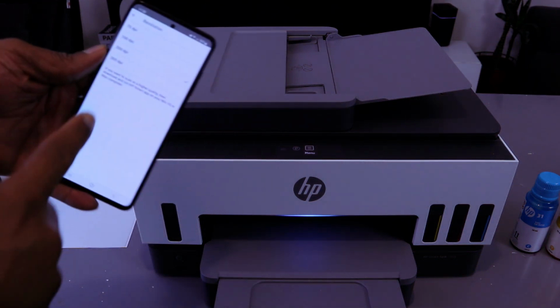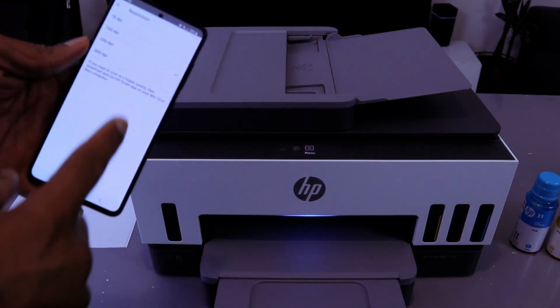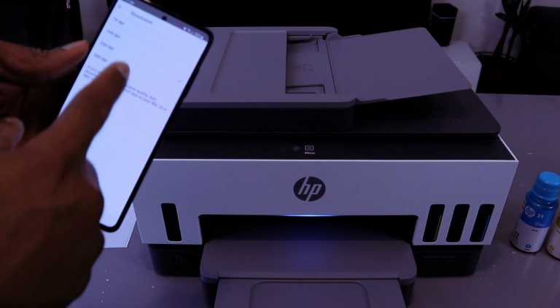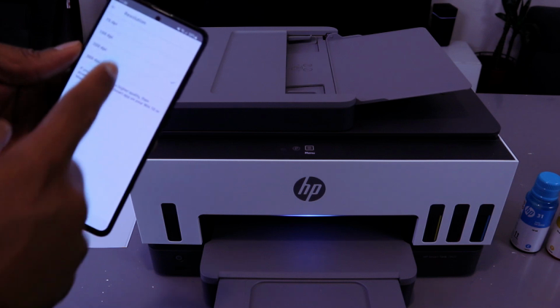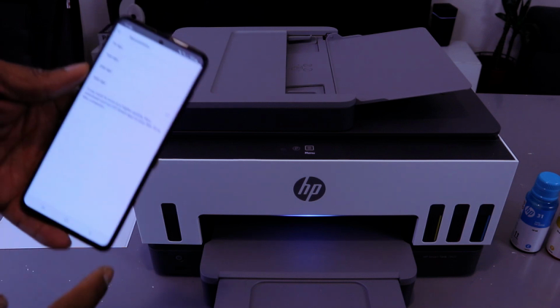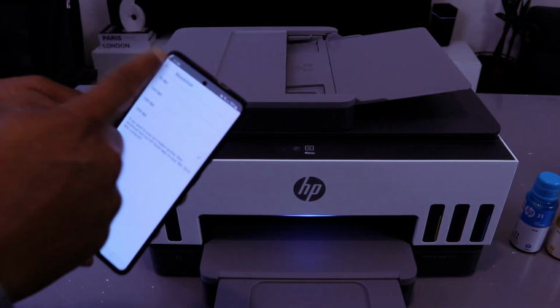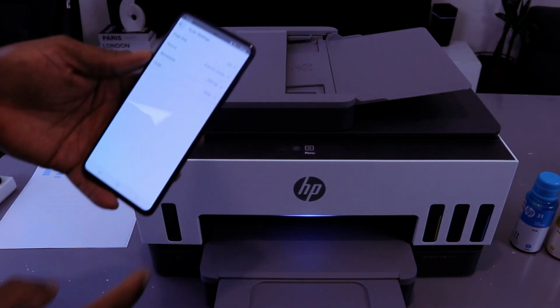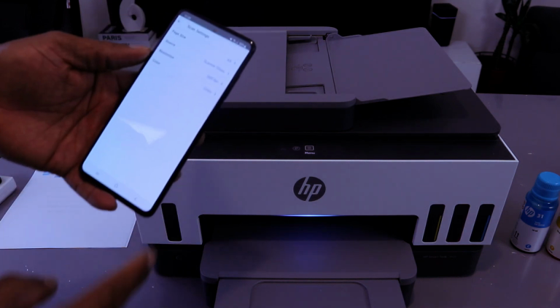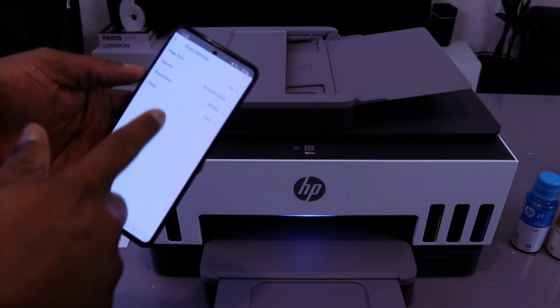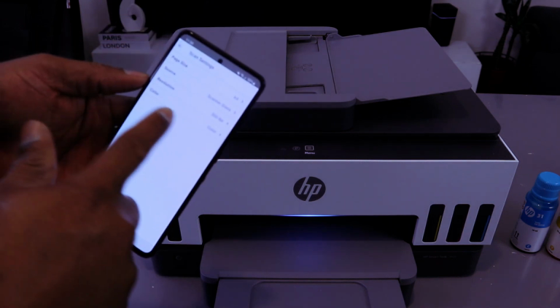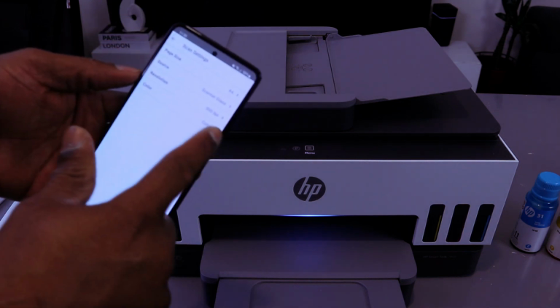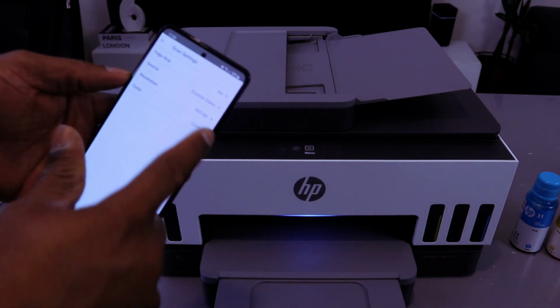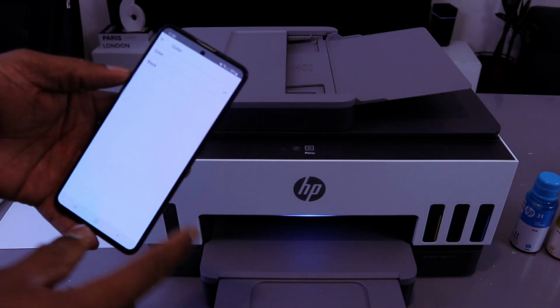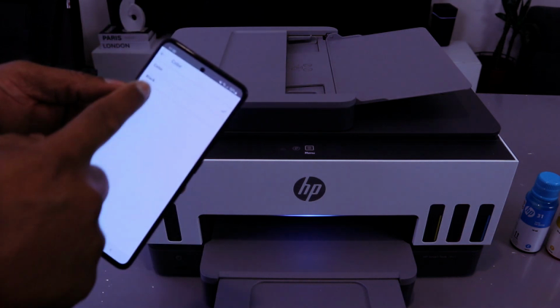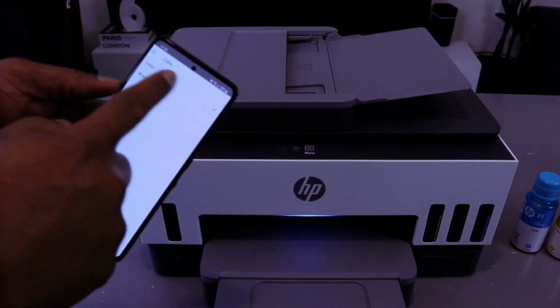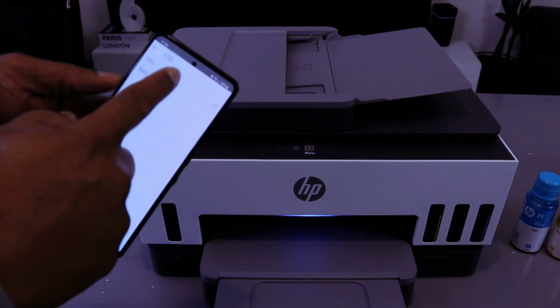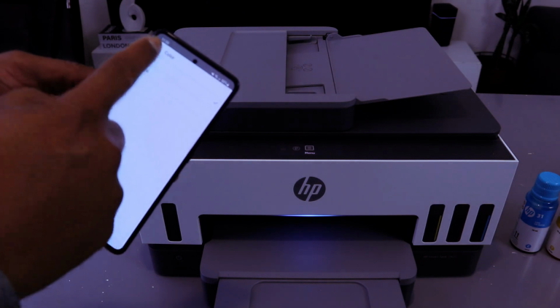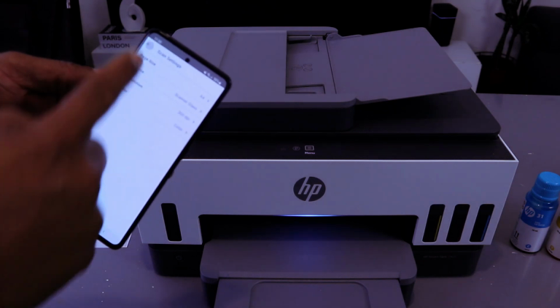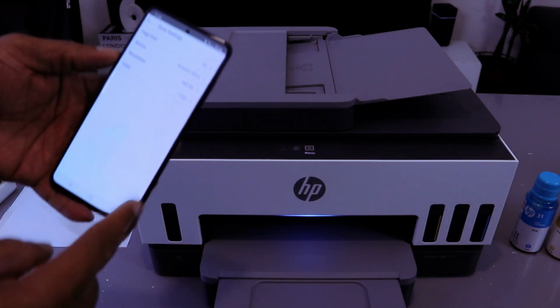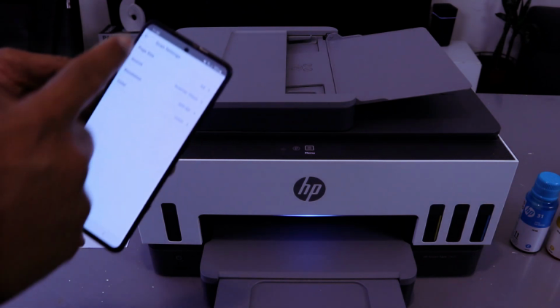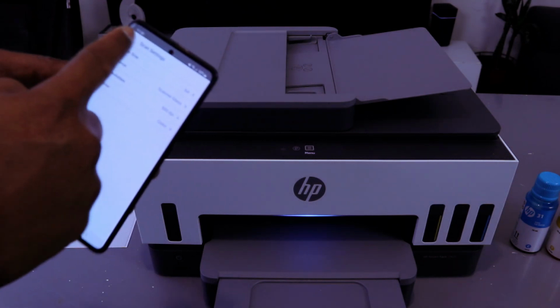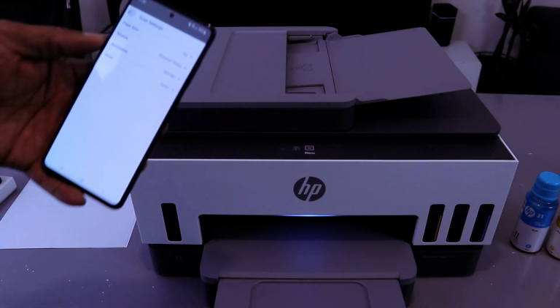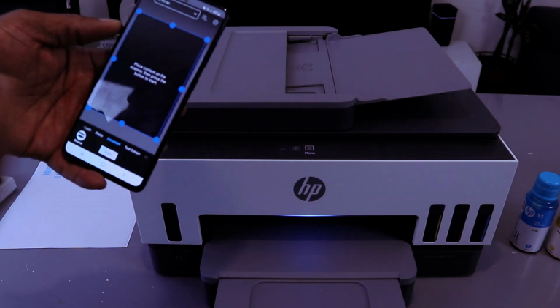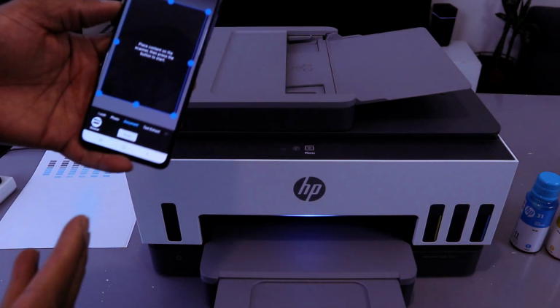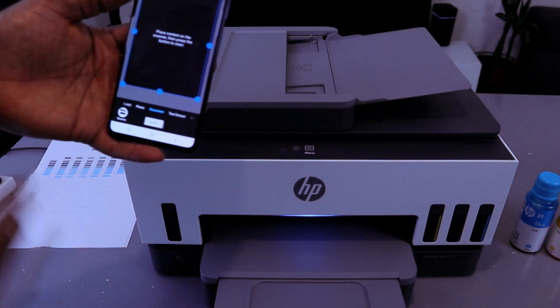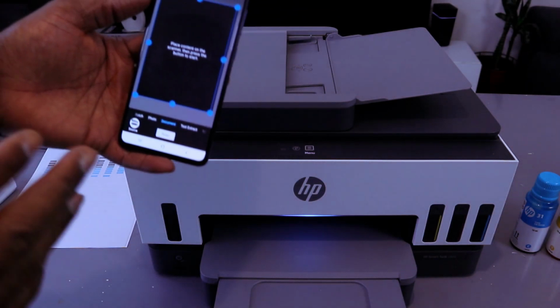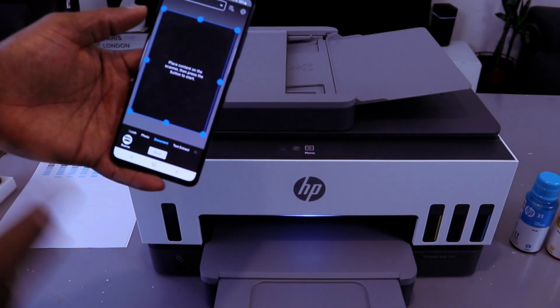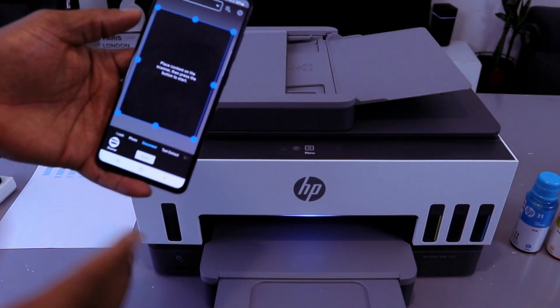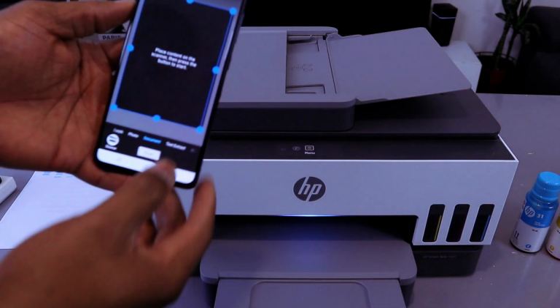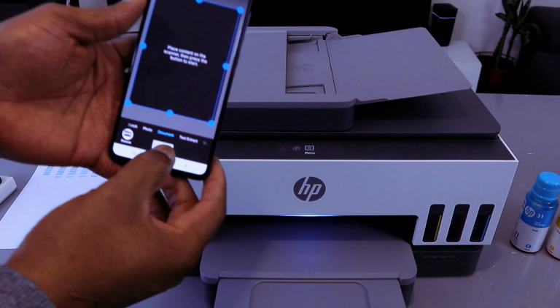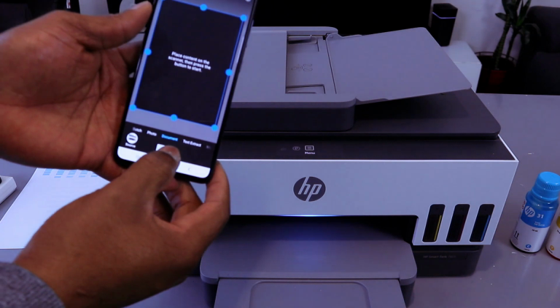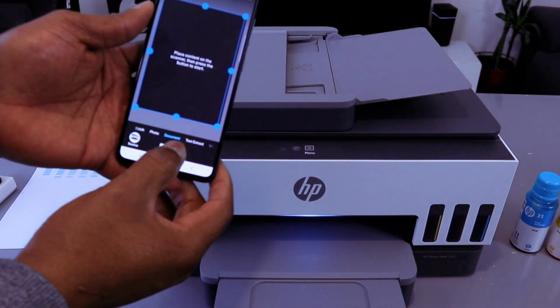For the resolution, the maximum with the phone is 300 DPI. Then go back — color is set to colored. So these are the settings you need to configure: page size A4, then select Scan.